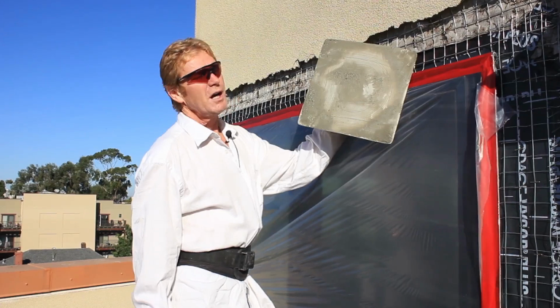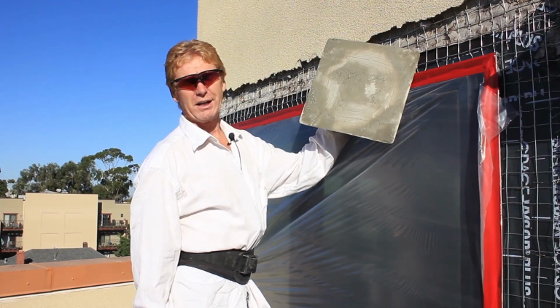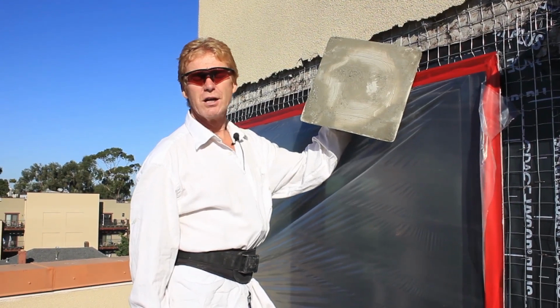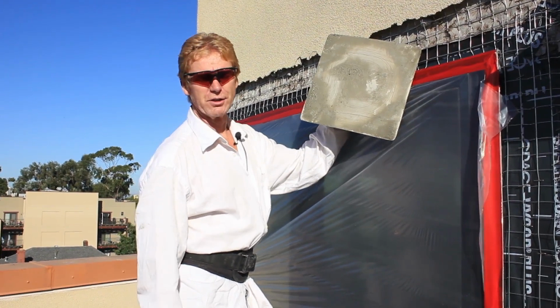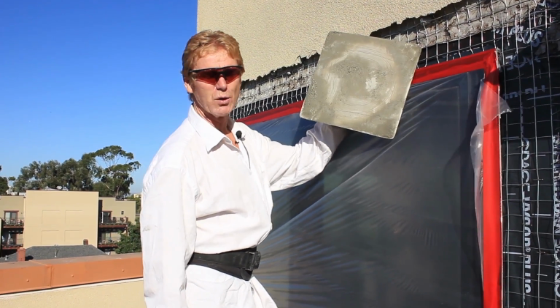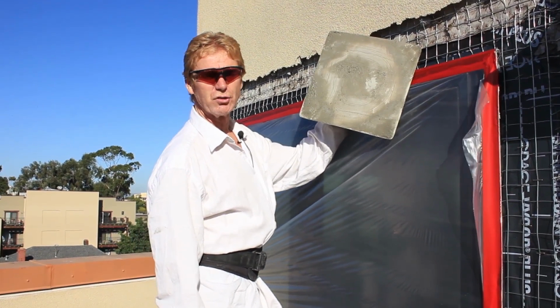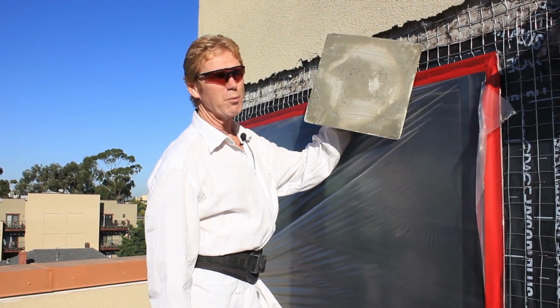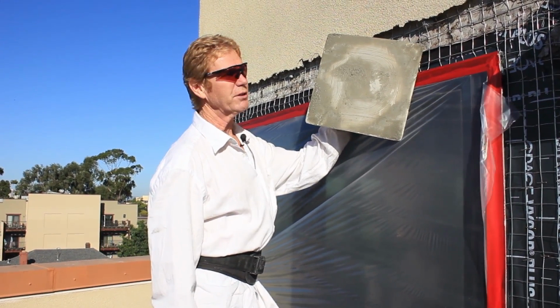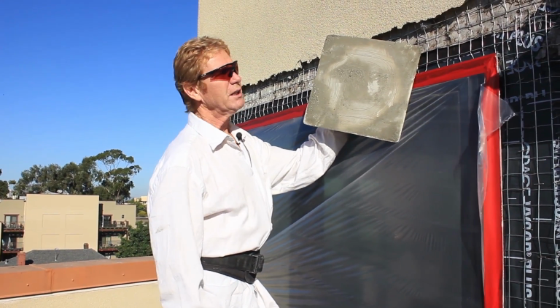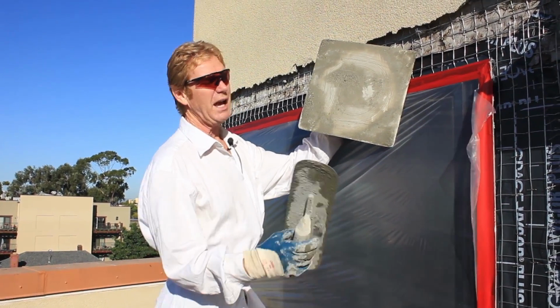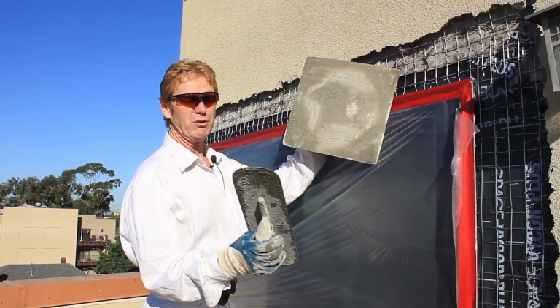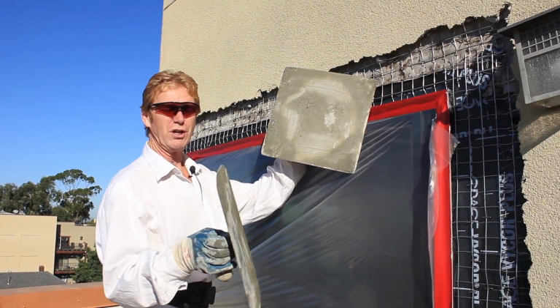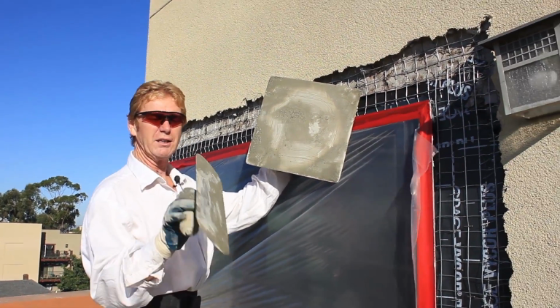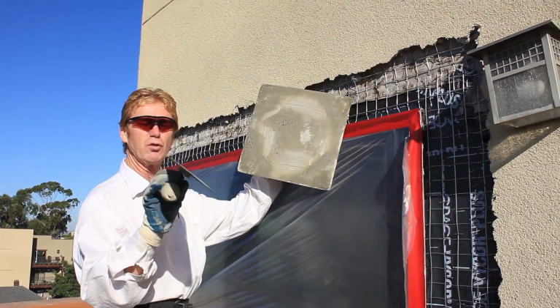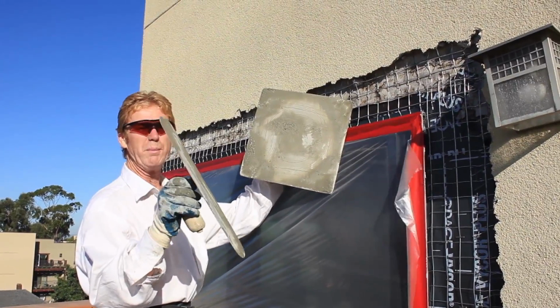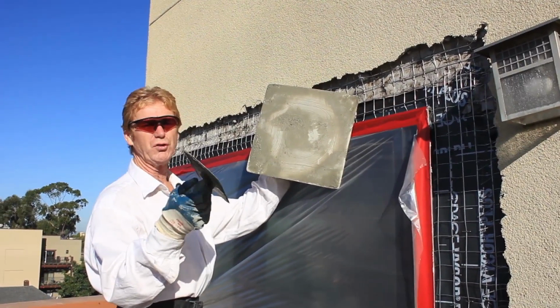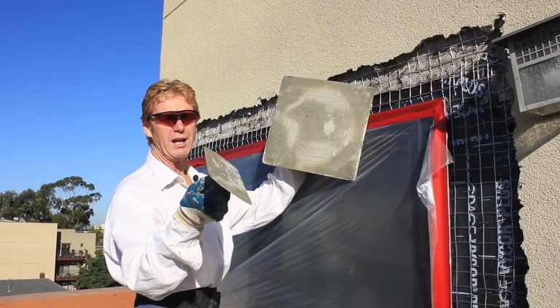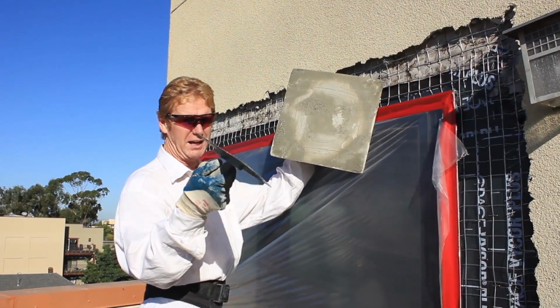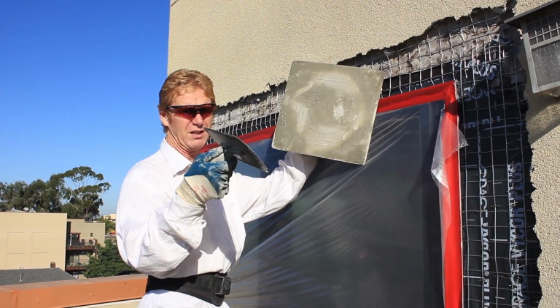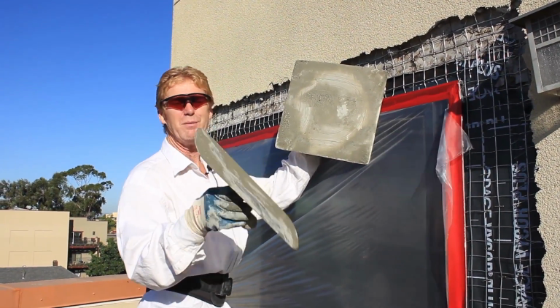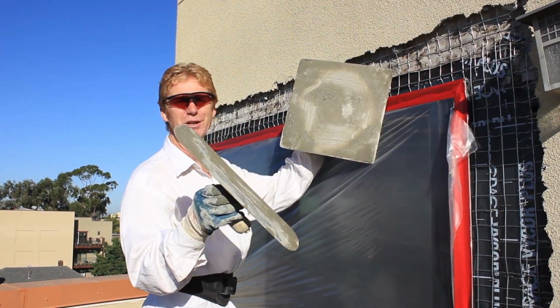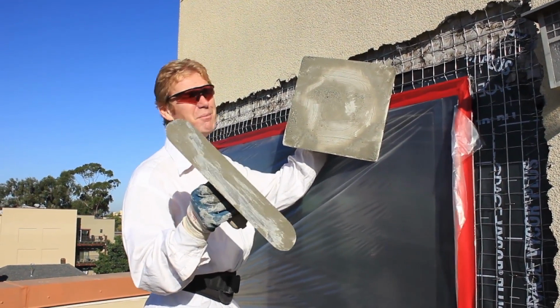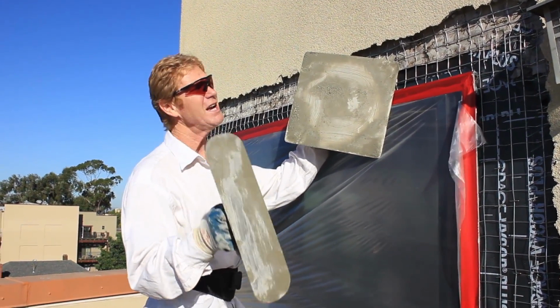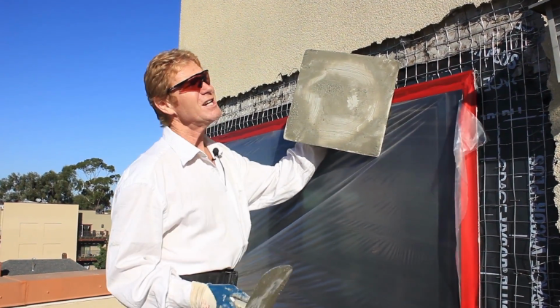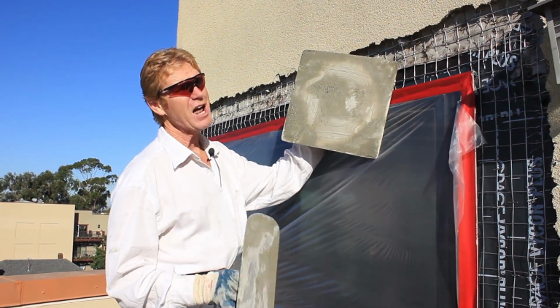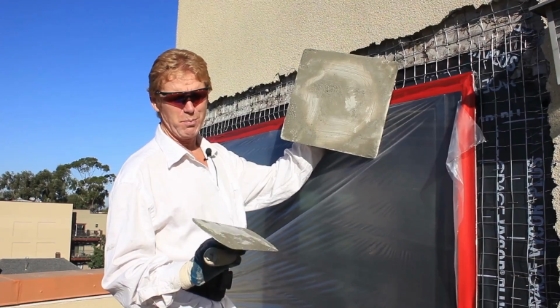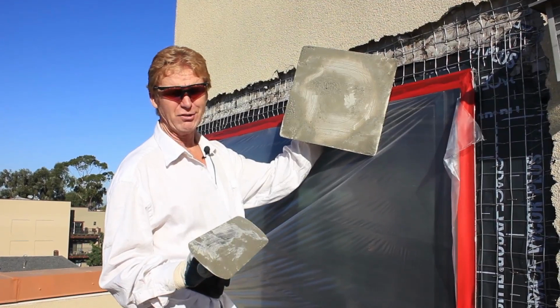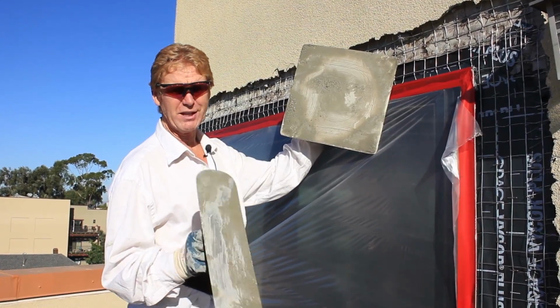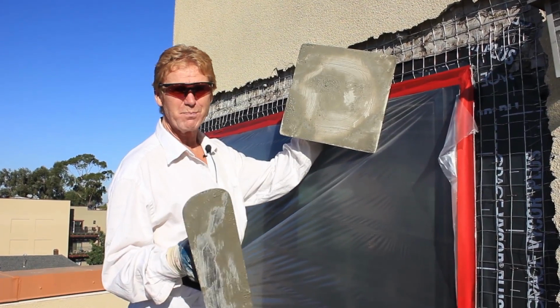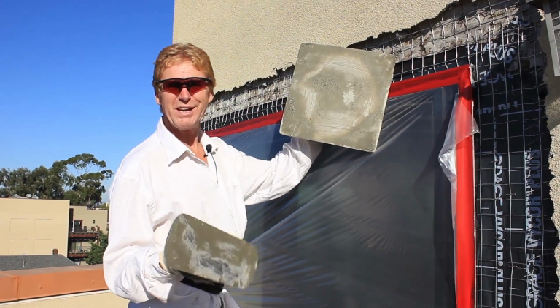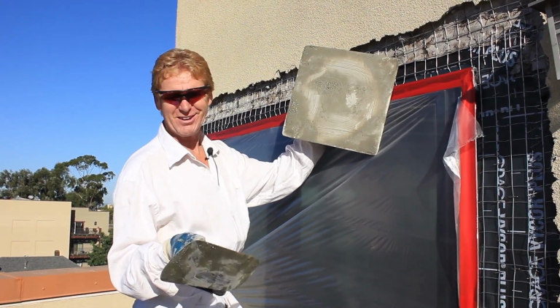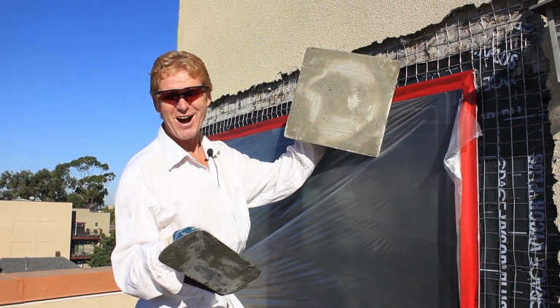Howdy guys, Kirk and Jay here with Kirk Giordano plastering. Today what I'm going to show you guys is this swimming pool trowel. A lot of guys keep emailing me saying you're not a real plasterer with that trowel.